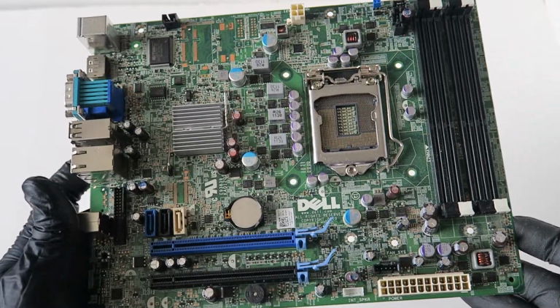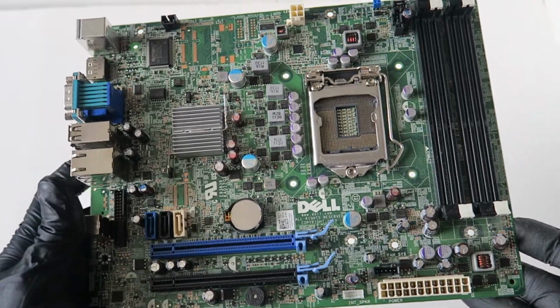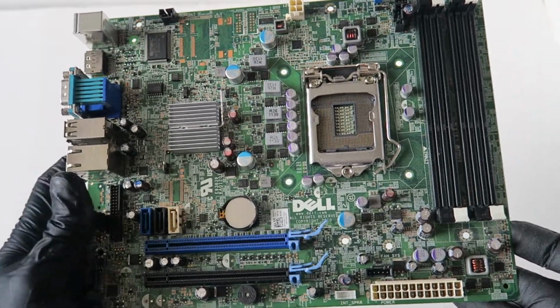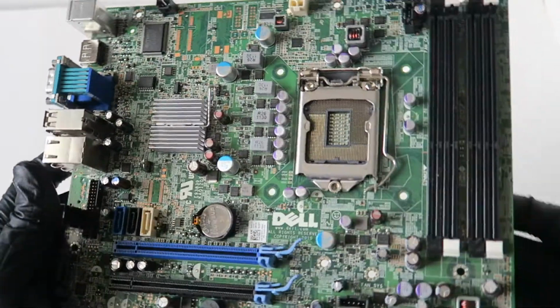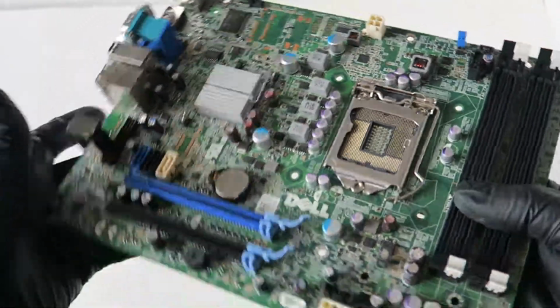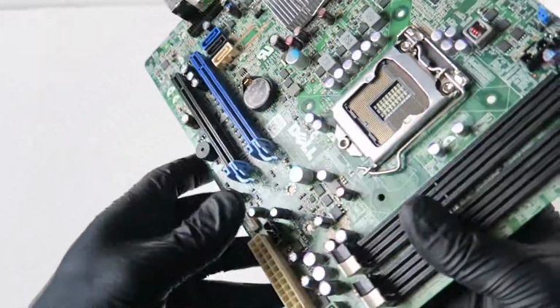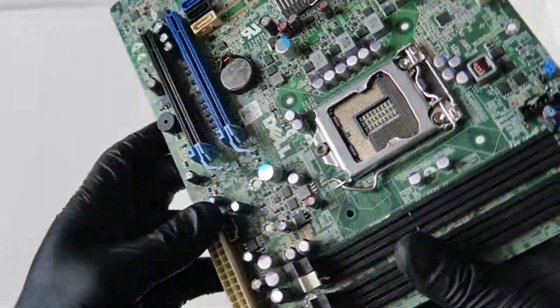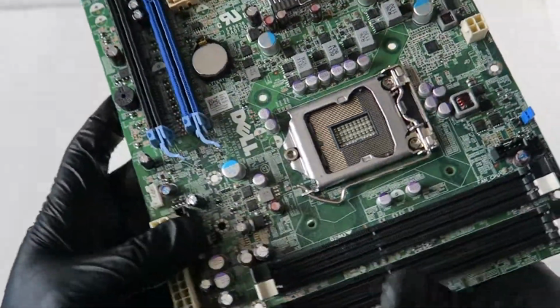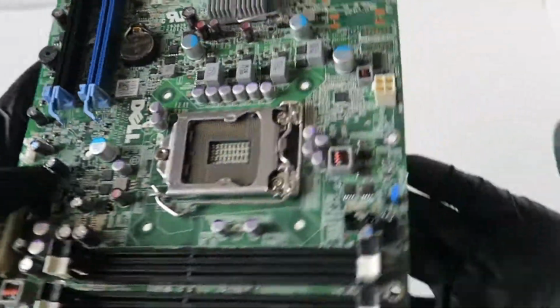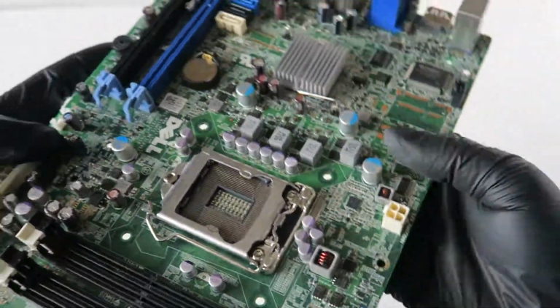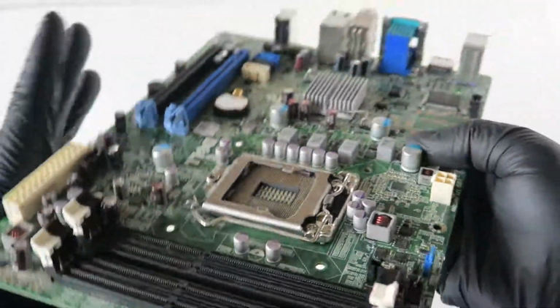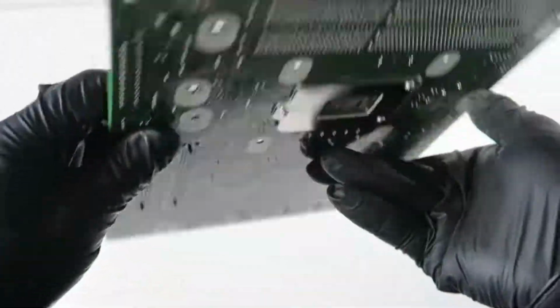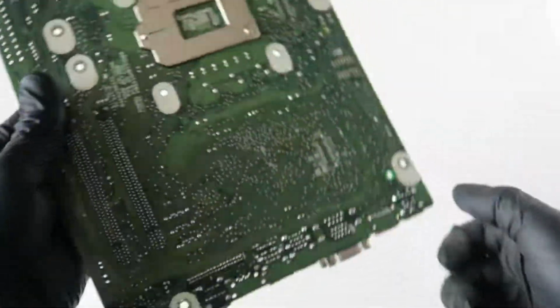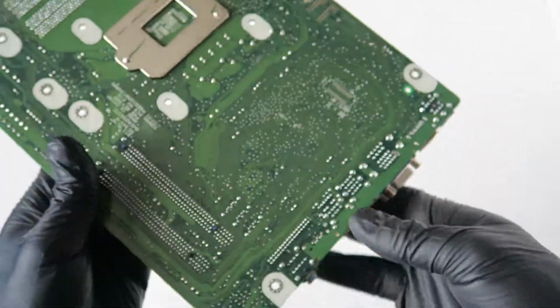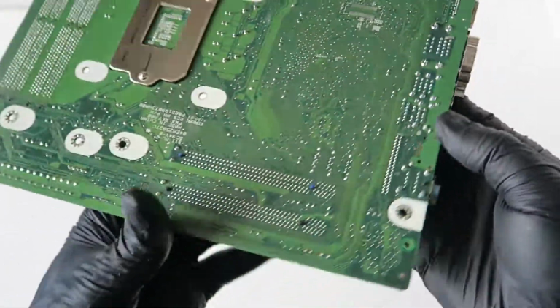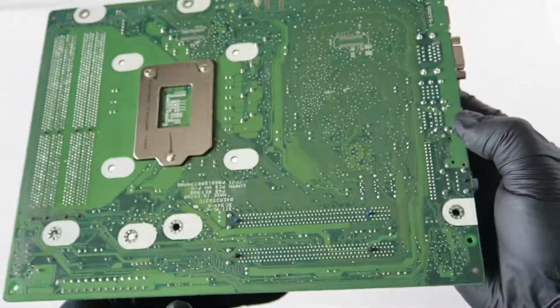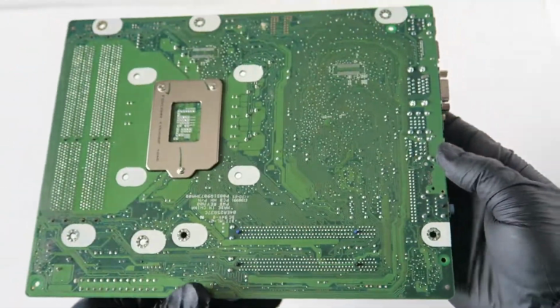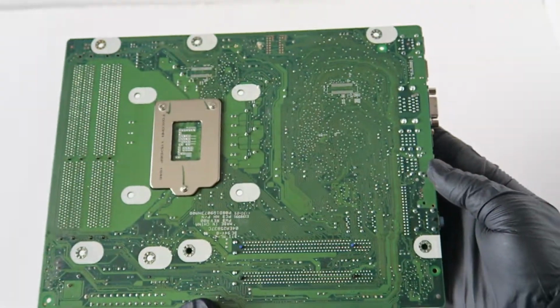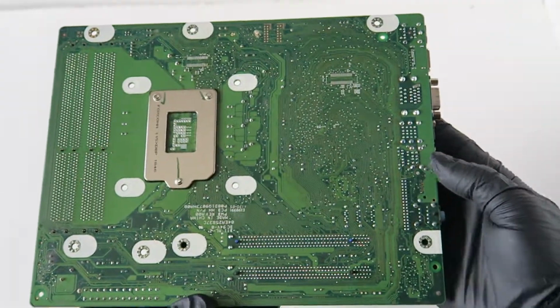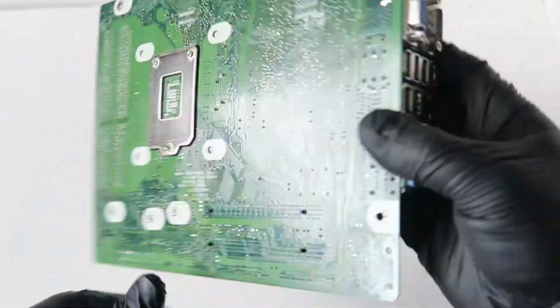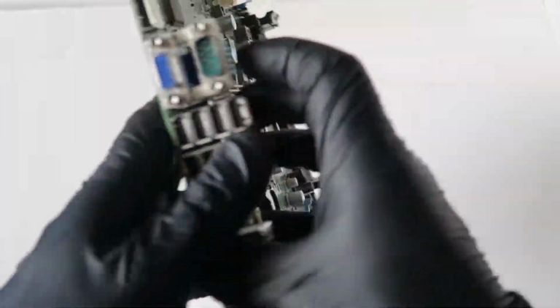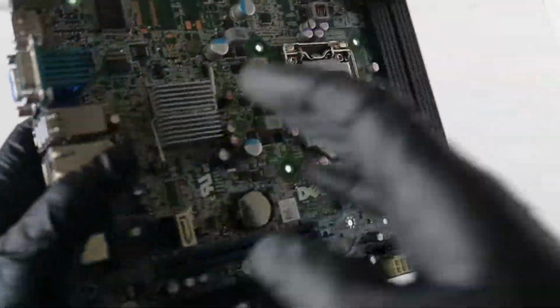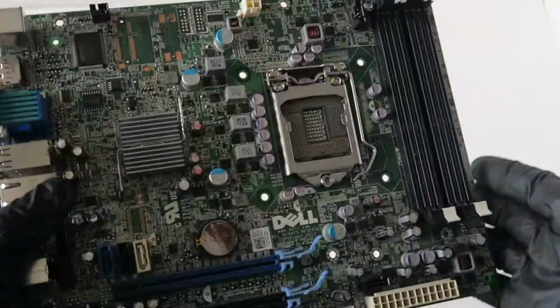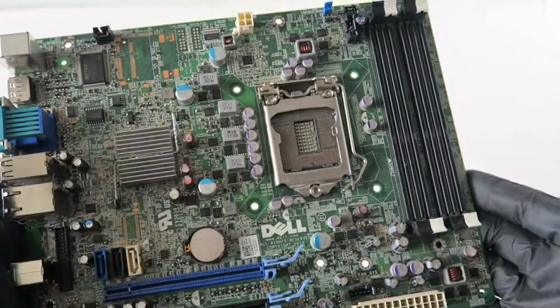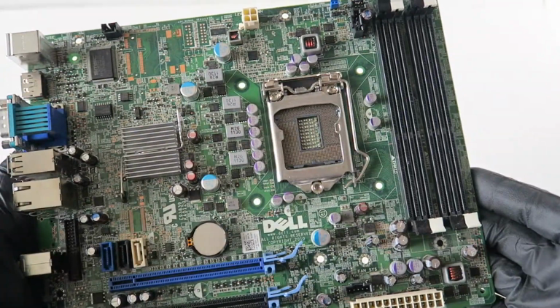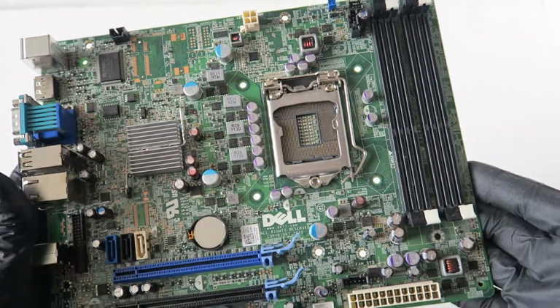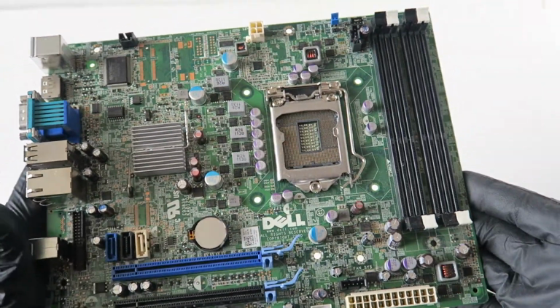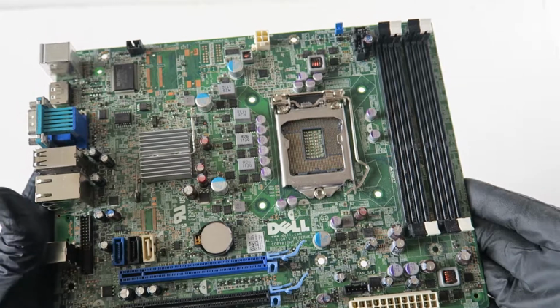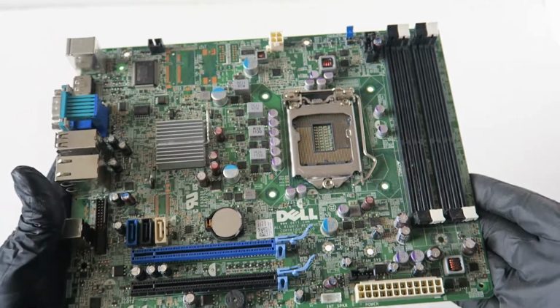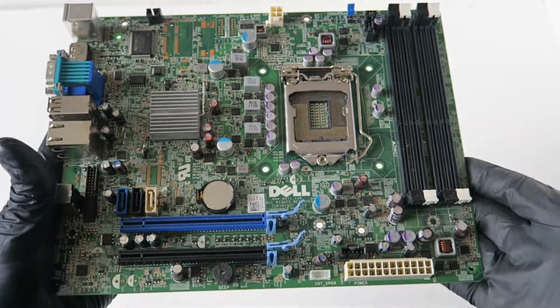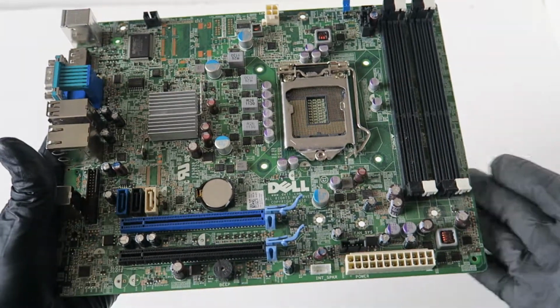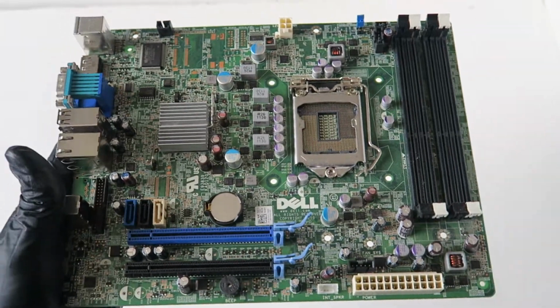So you guys, this is the Dell Optiplex 790 Small Form Factor motherboard overview. Look at the backside — there's nothing extra in here. That's the end of the video, thanks for watching, bye.